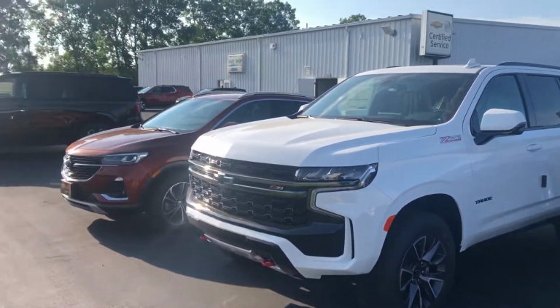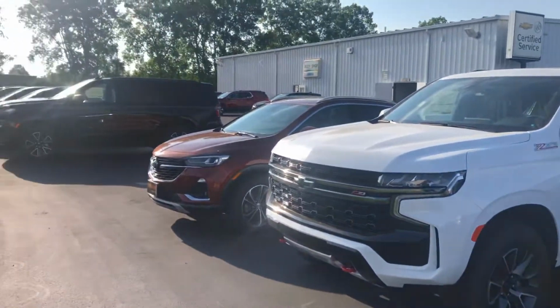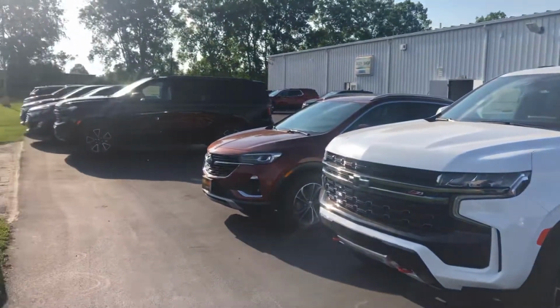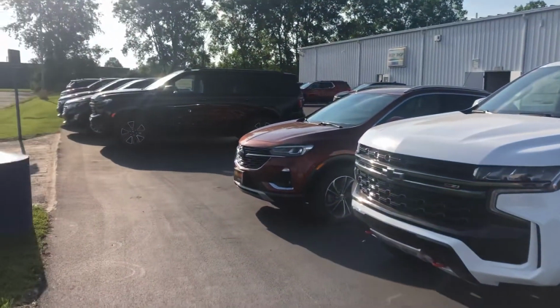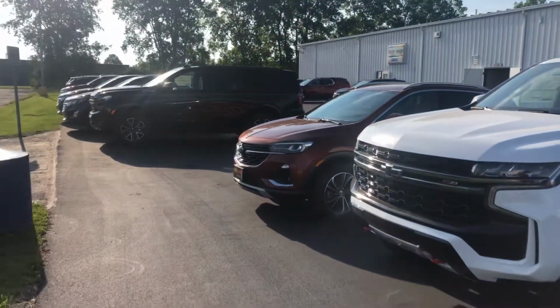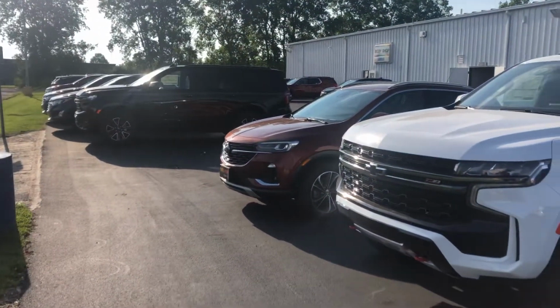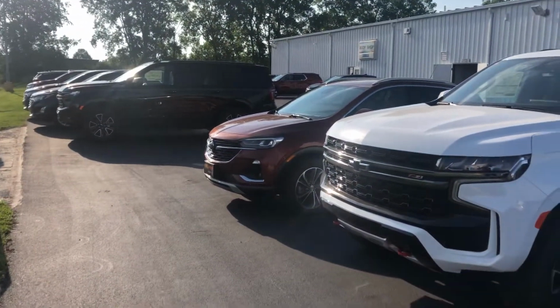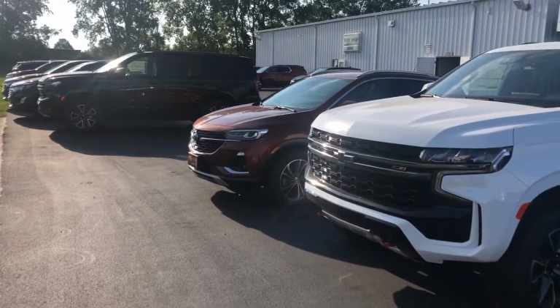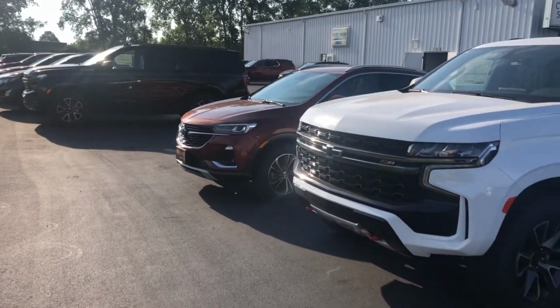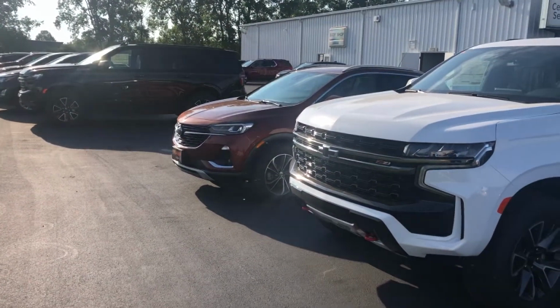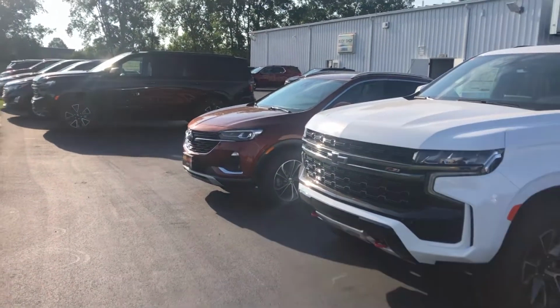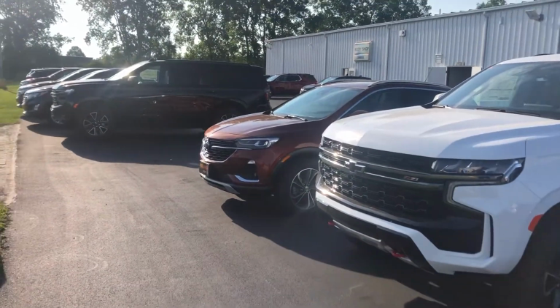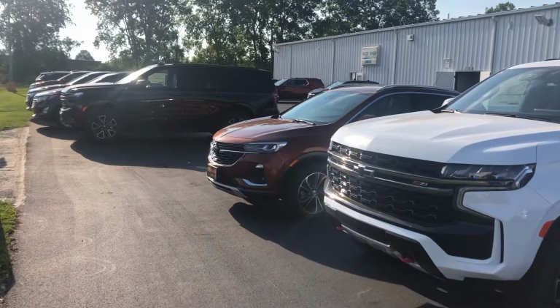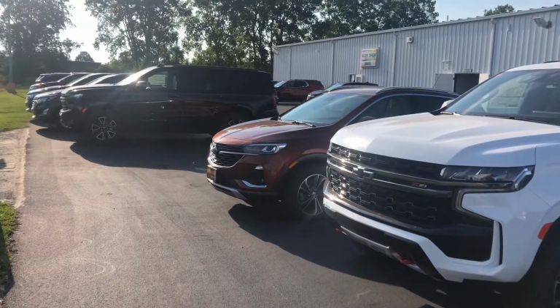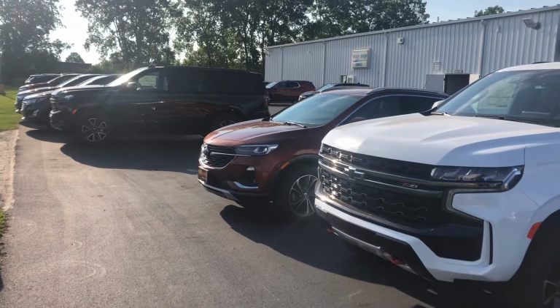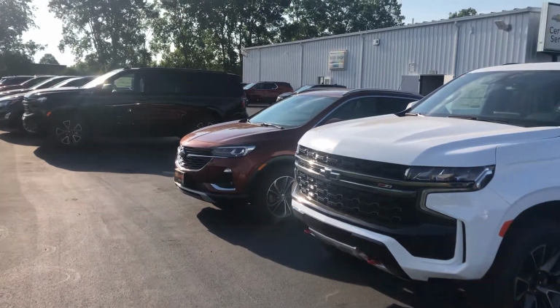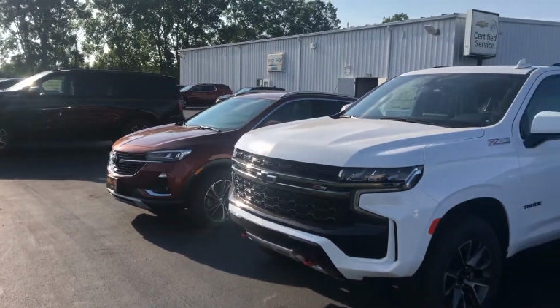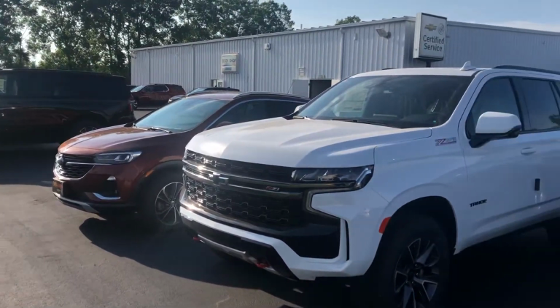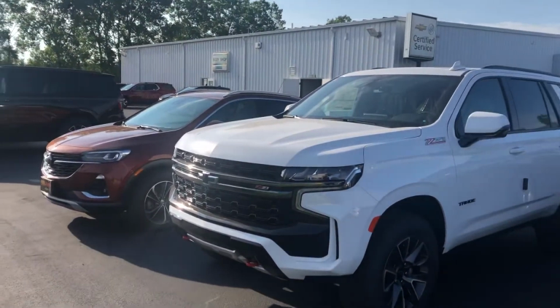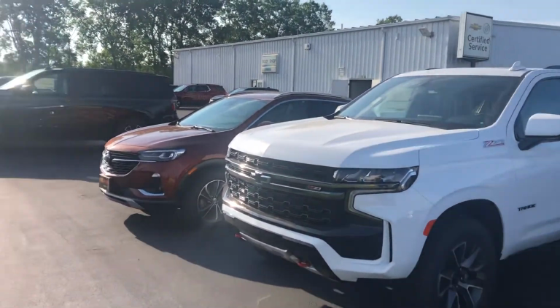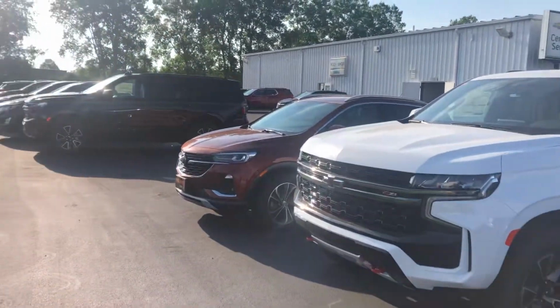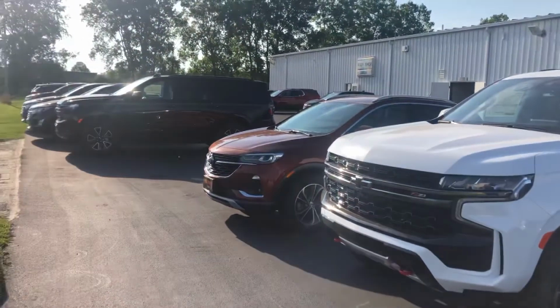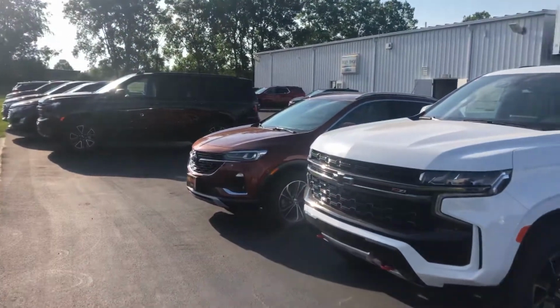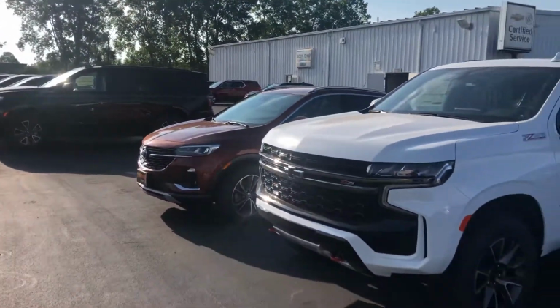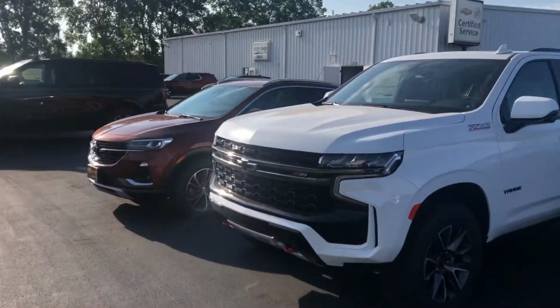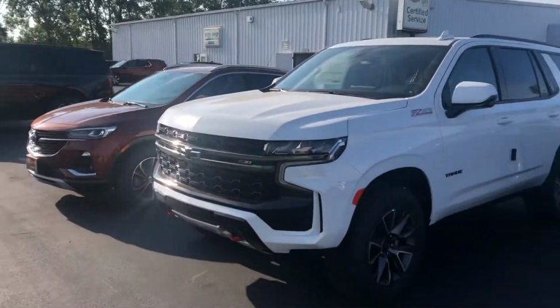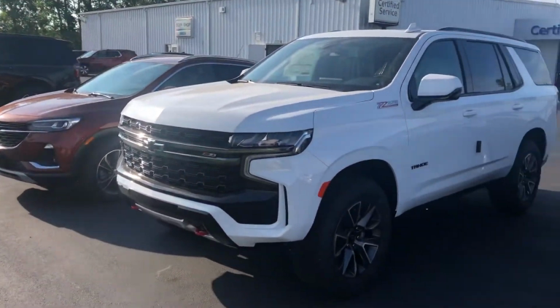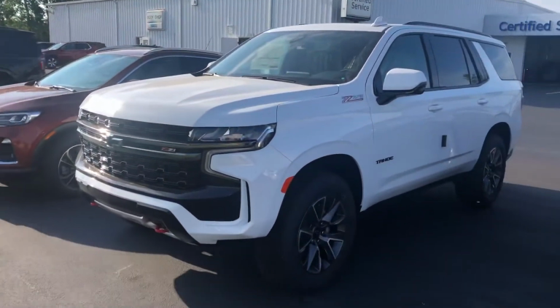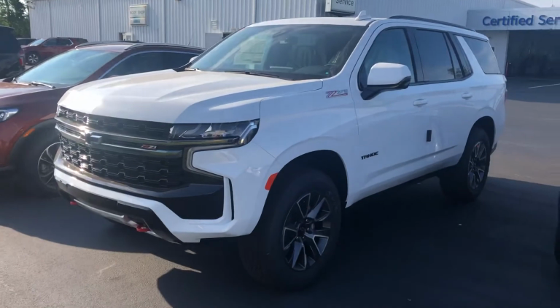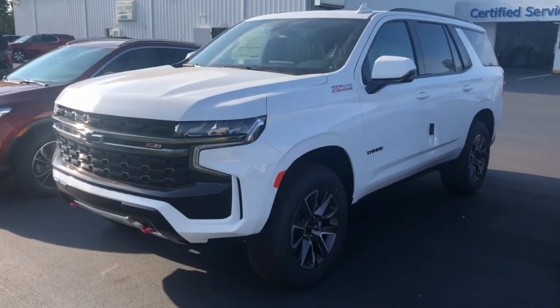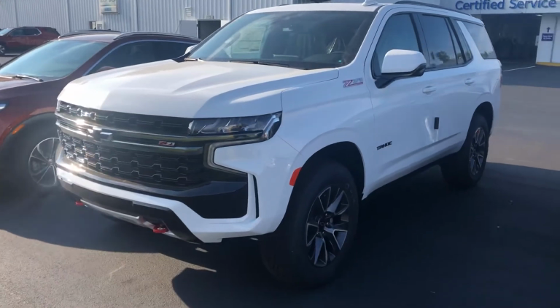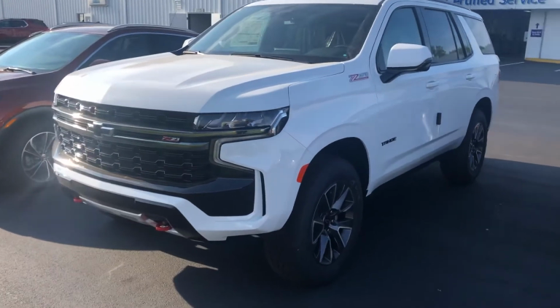I actually have four technically in stock. One is being driven as a demo, but I have one on the lot and two that just got dropped off by the truck yesterday that are waiting to be PDI'd by service.